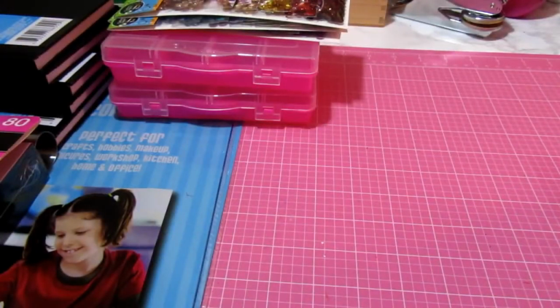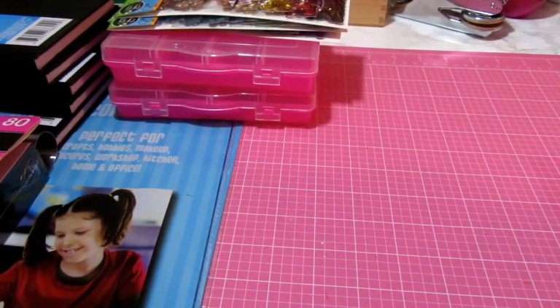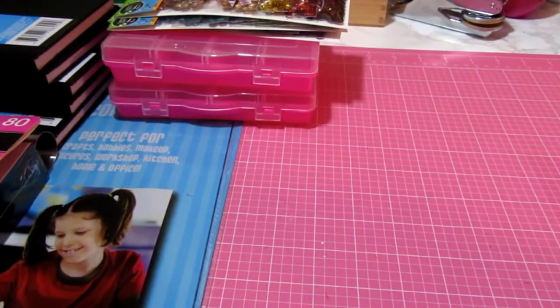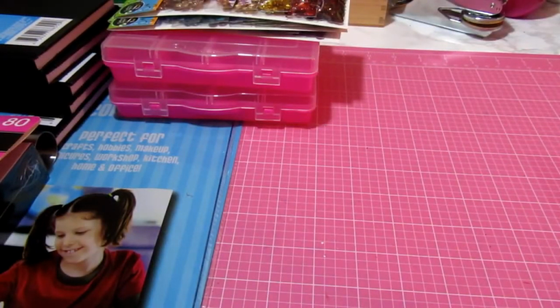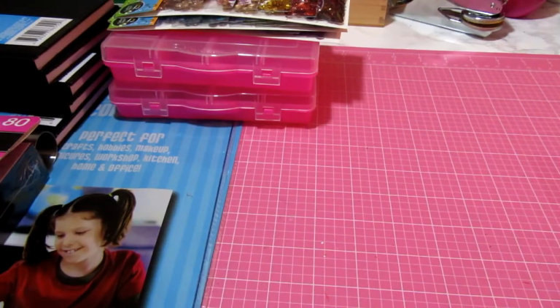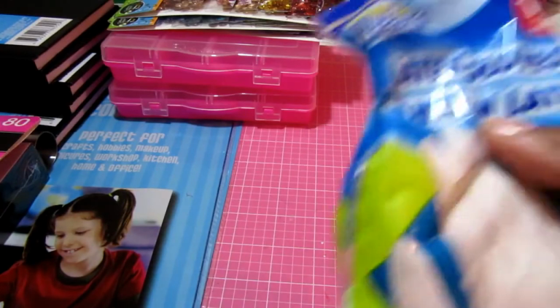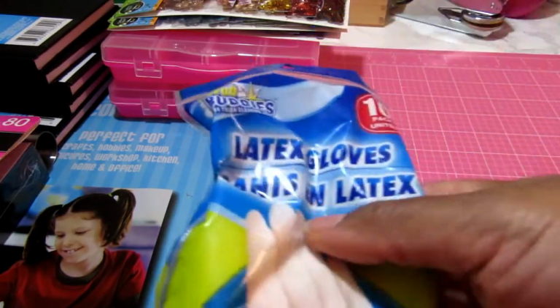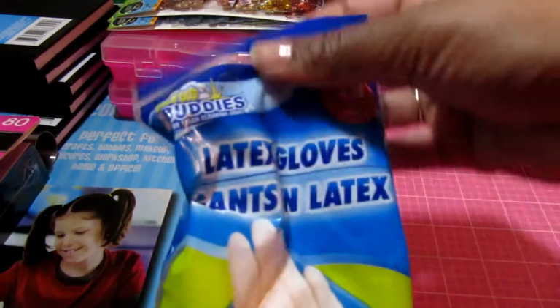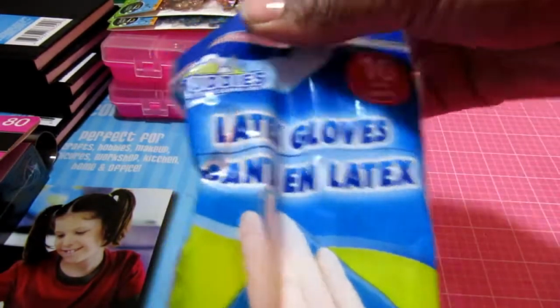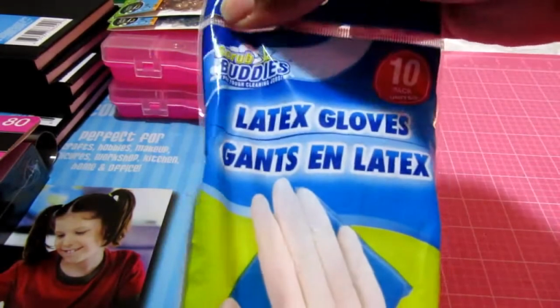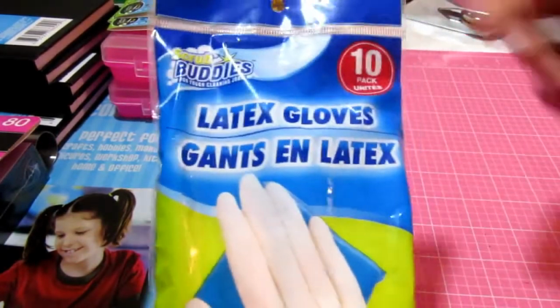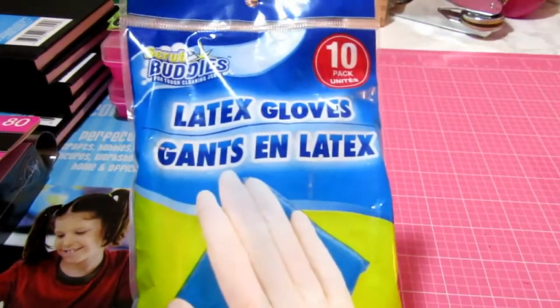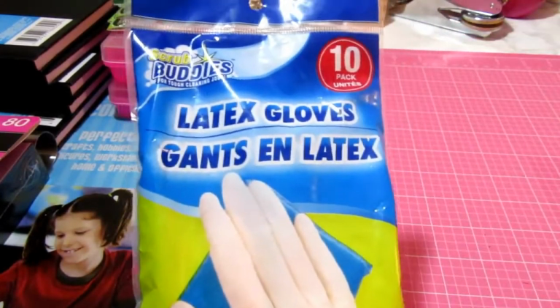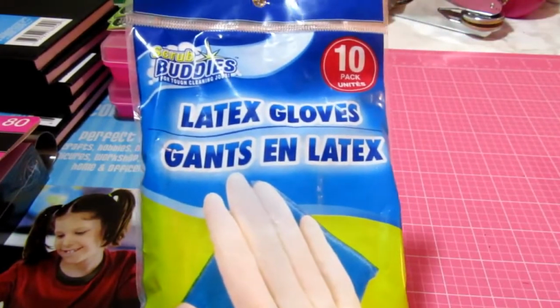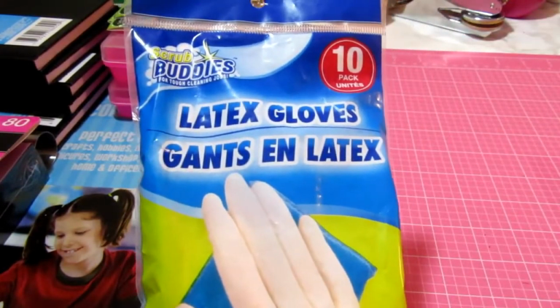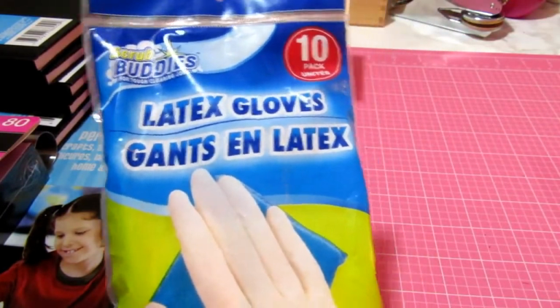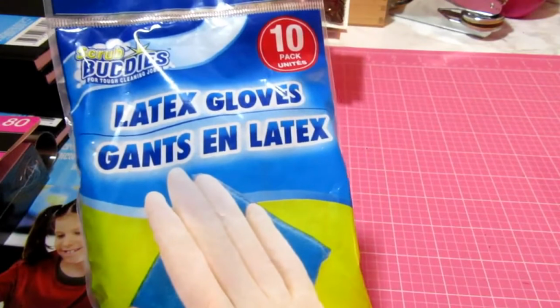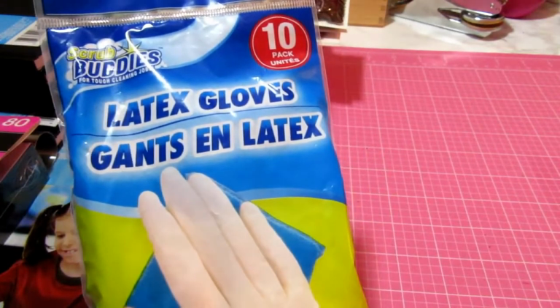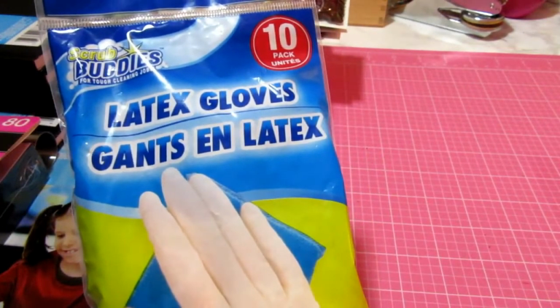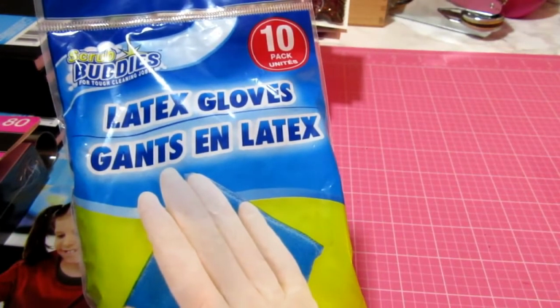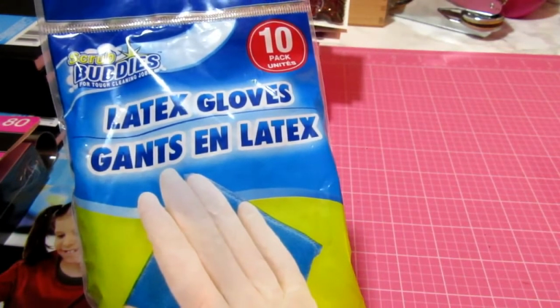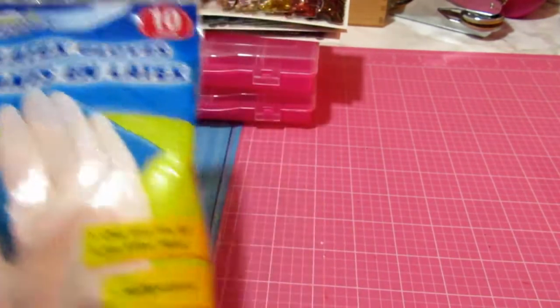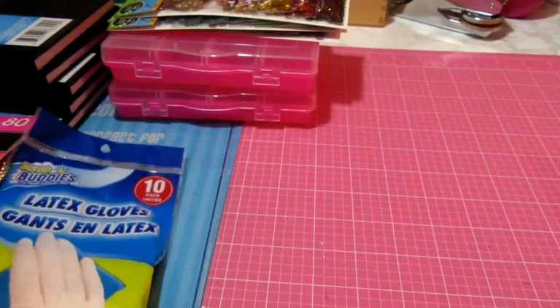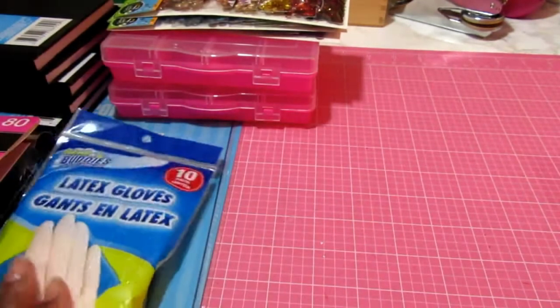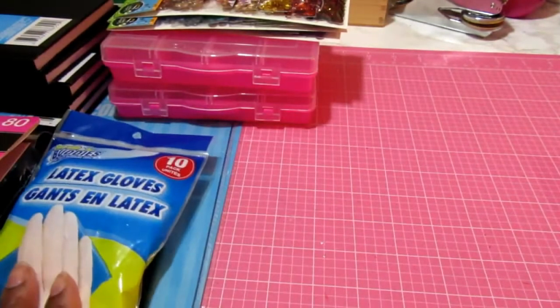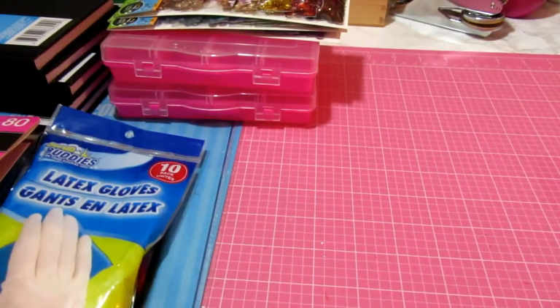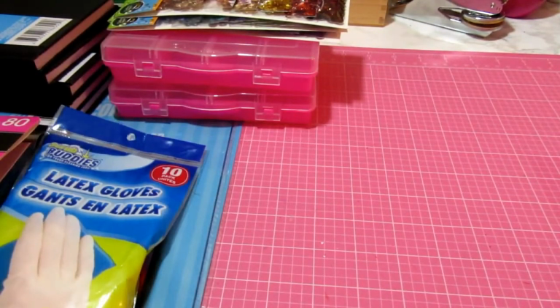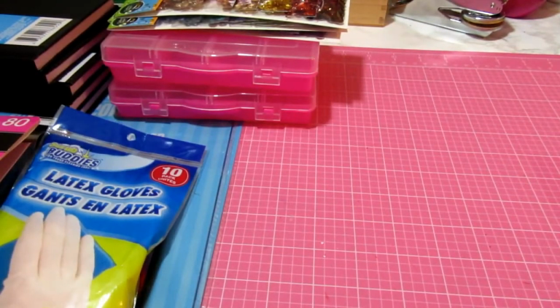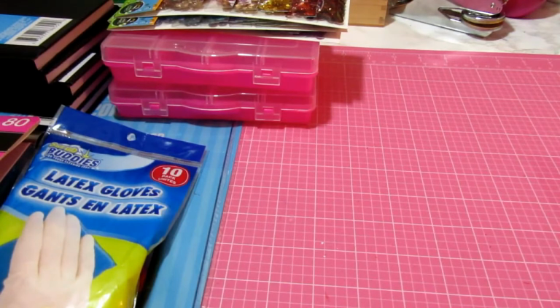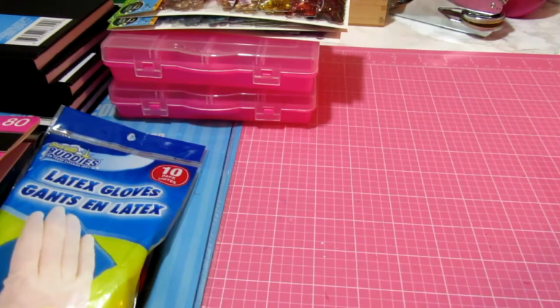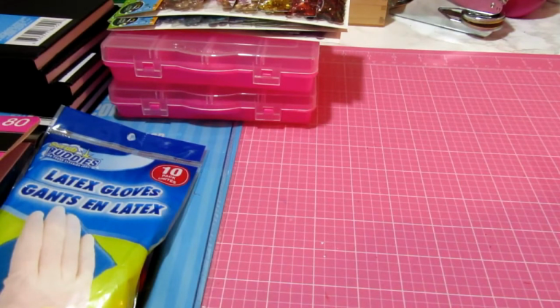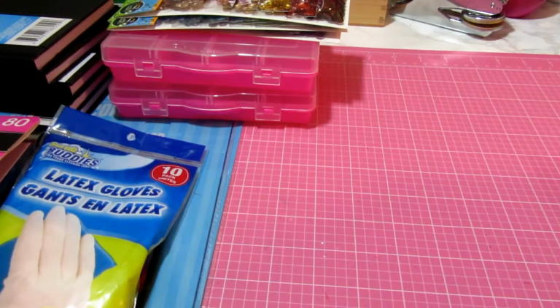Back to the craftiness — I picked up these latex gloves. On my last video I did some staining and I decided that I definitely need some gloves when I'm doing my crafting.